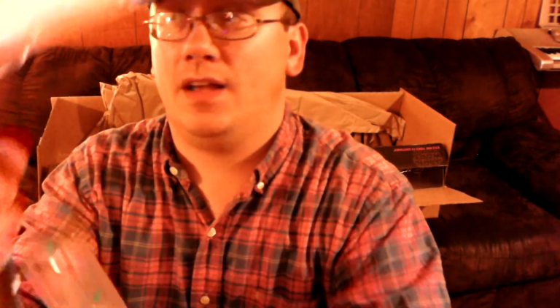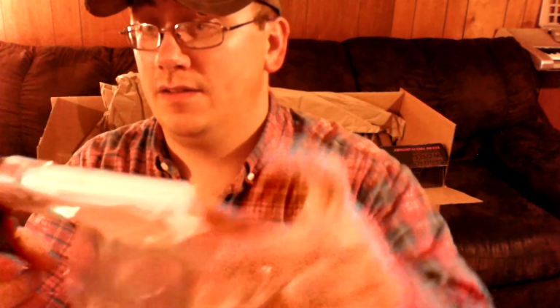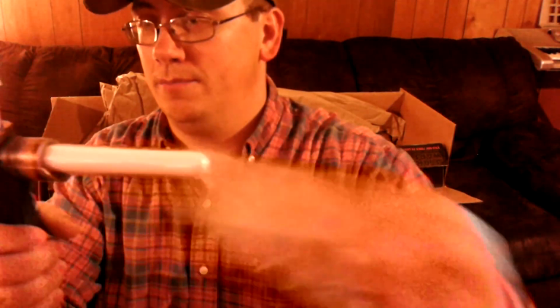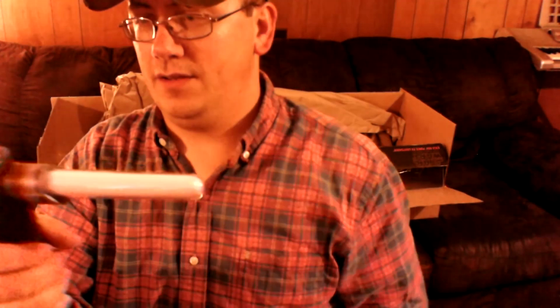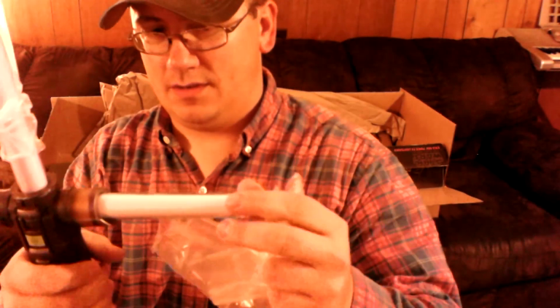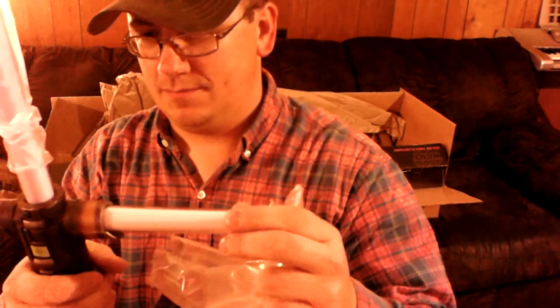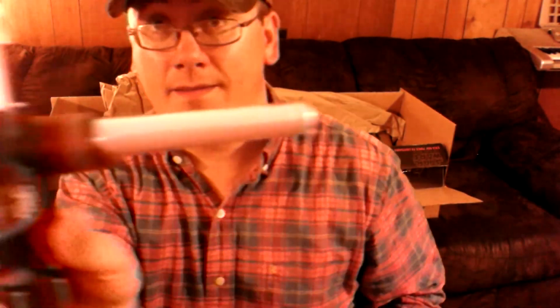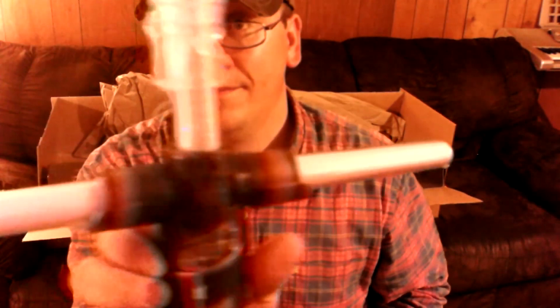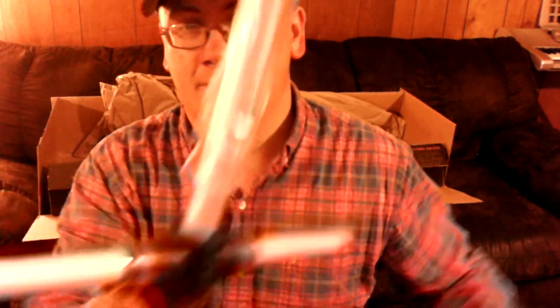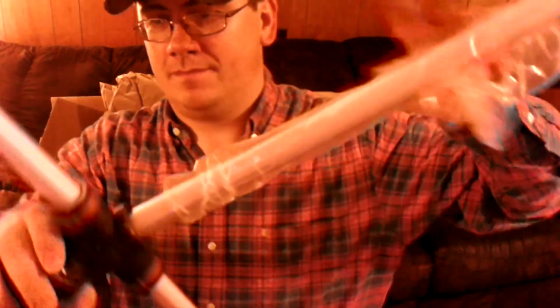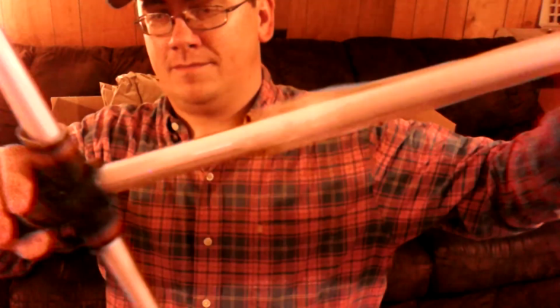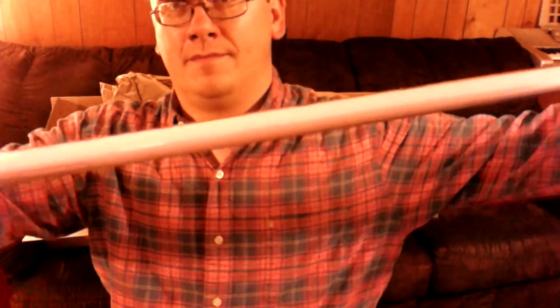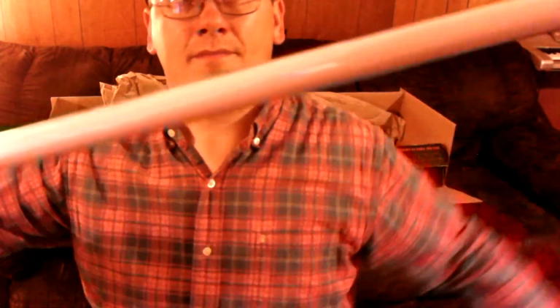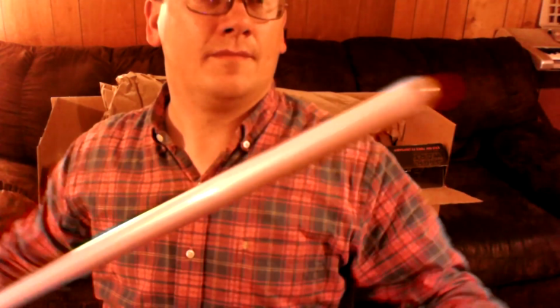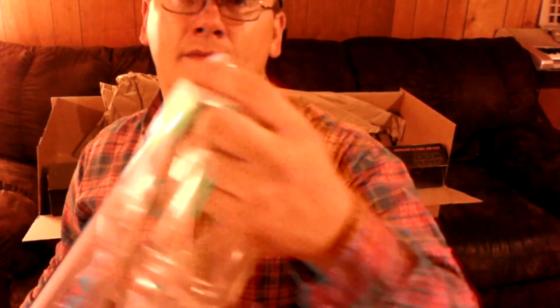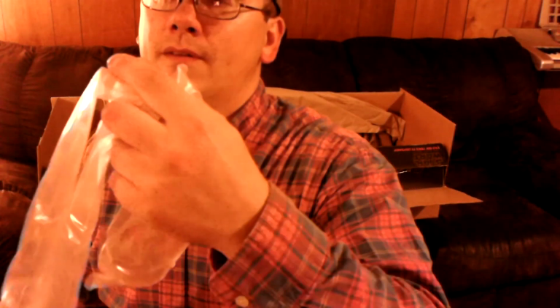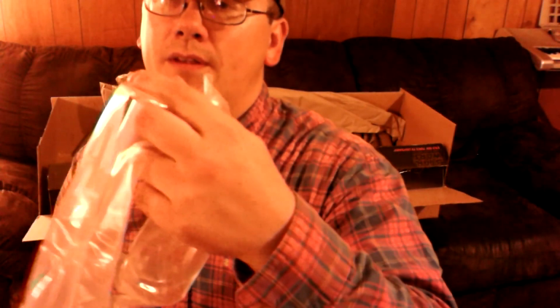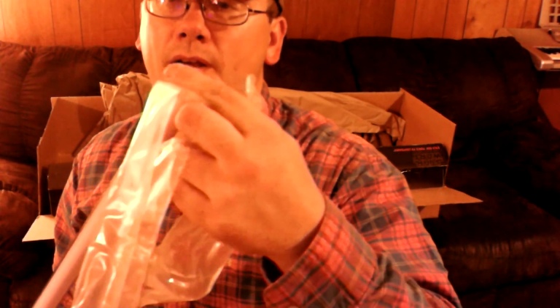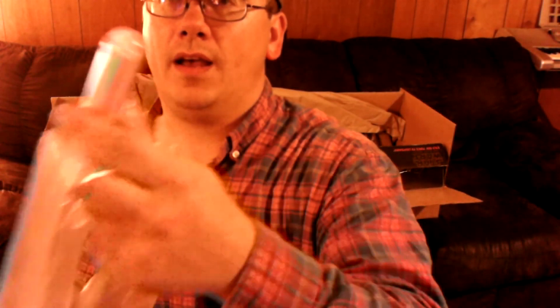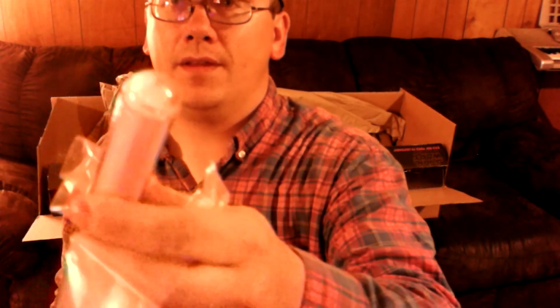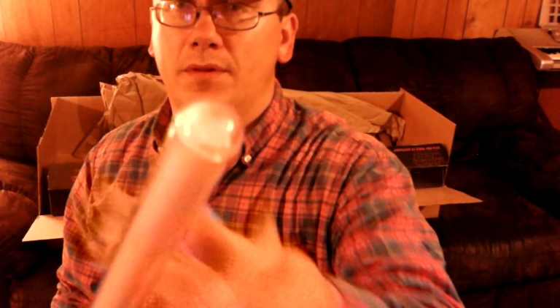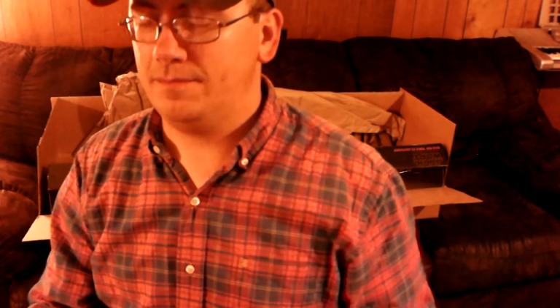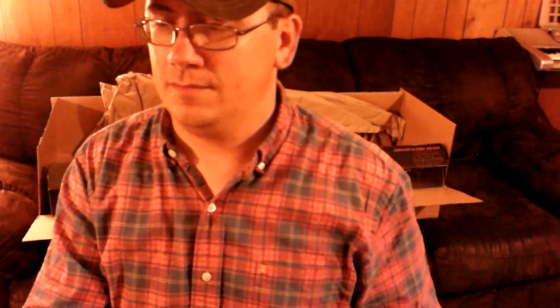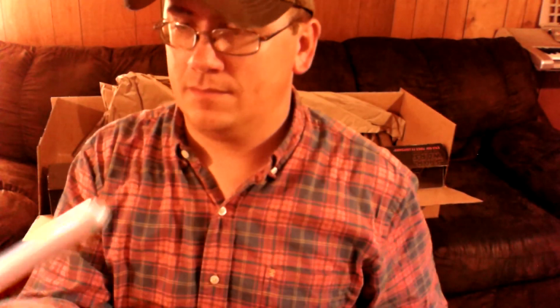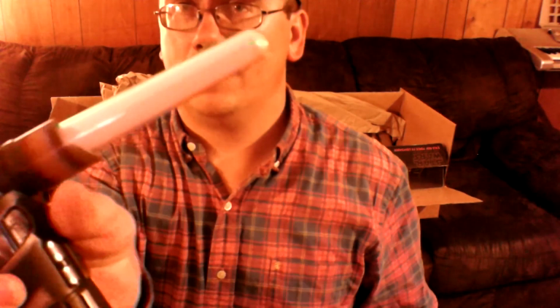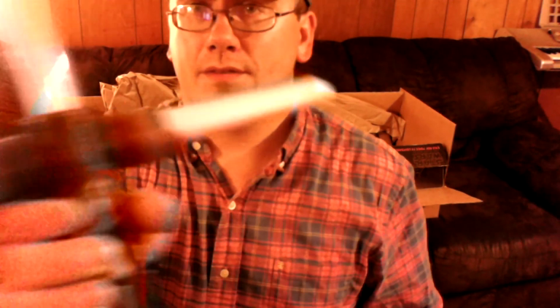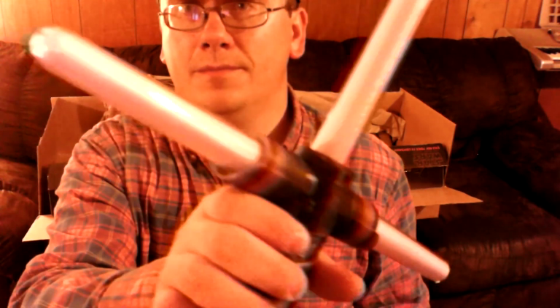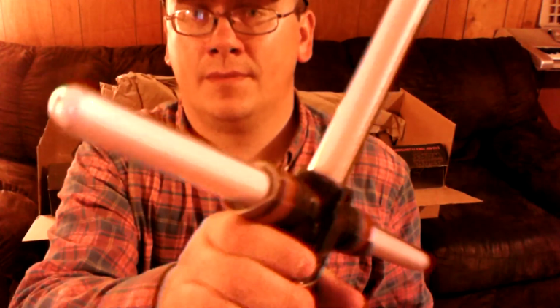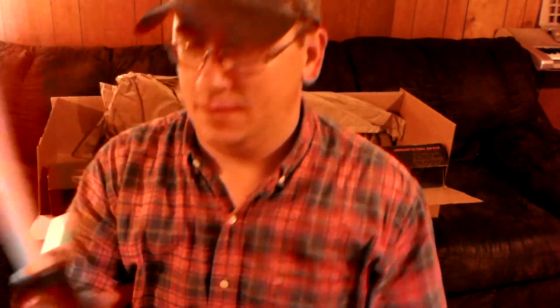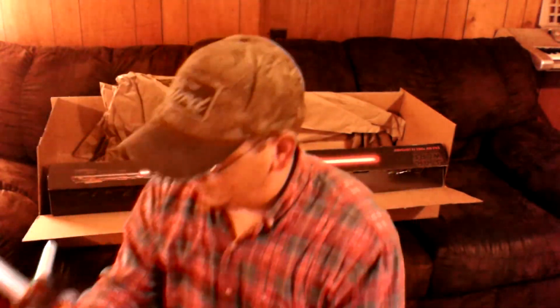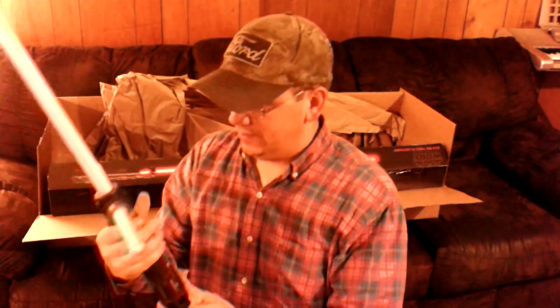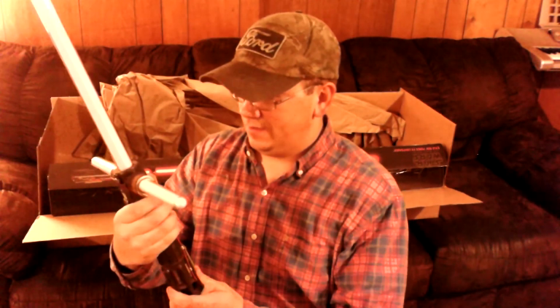Solid metal hilt on it. It's got a round cap on the end of the blade. Nice little polycarbonate.